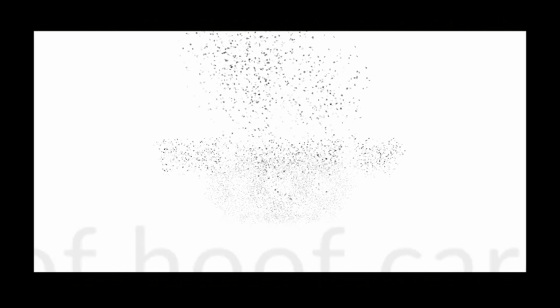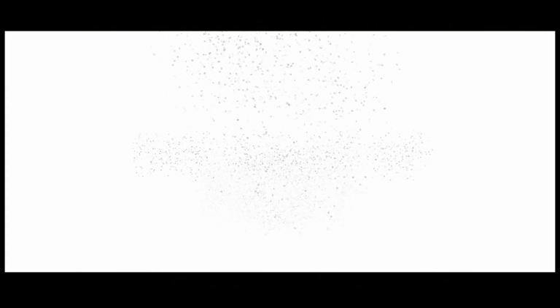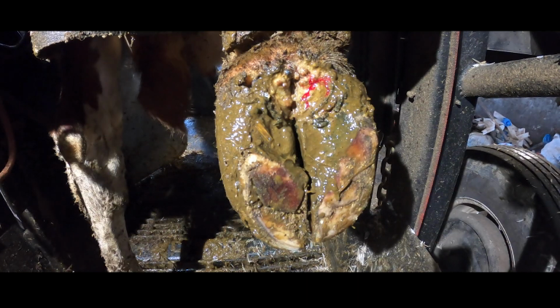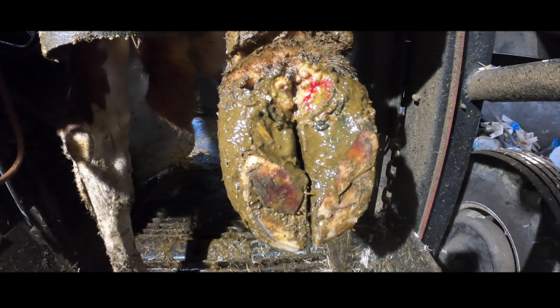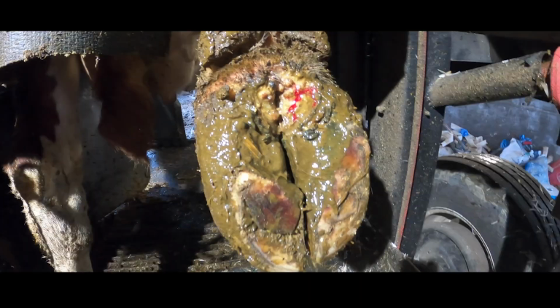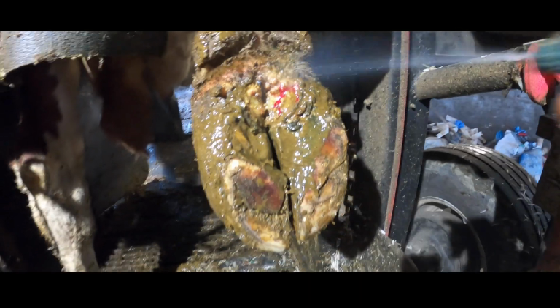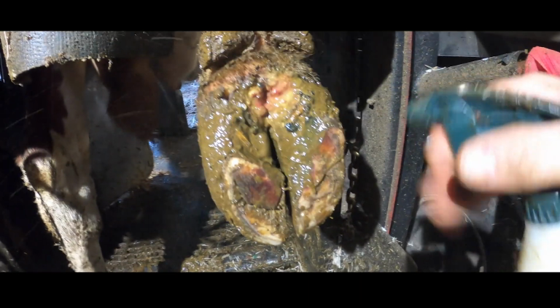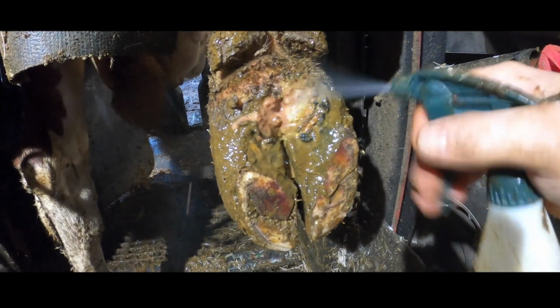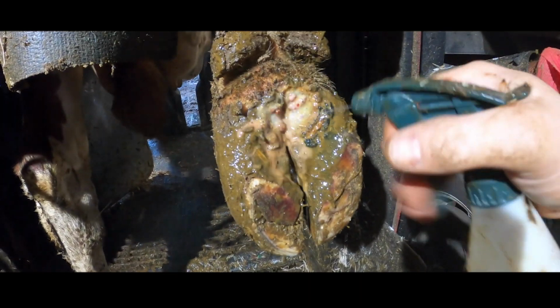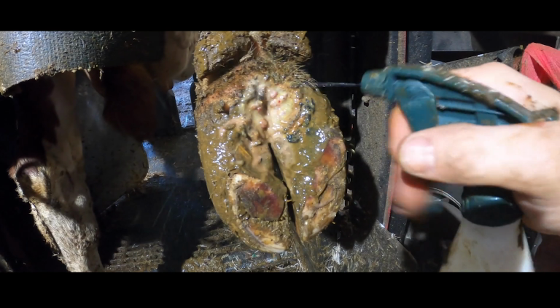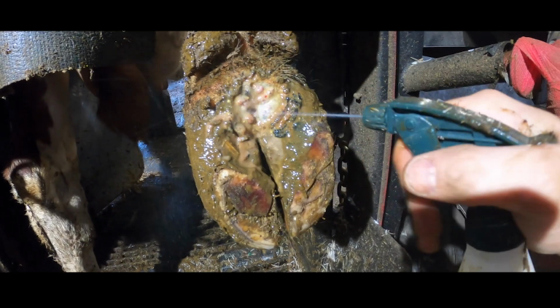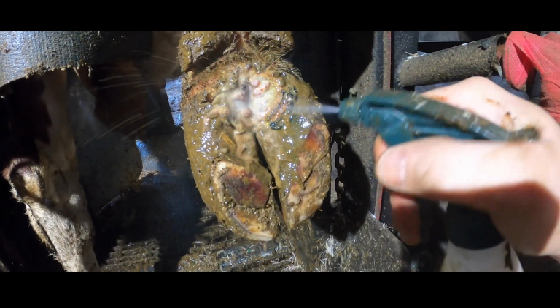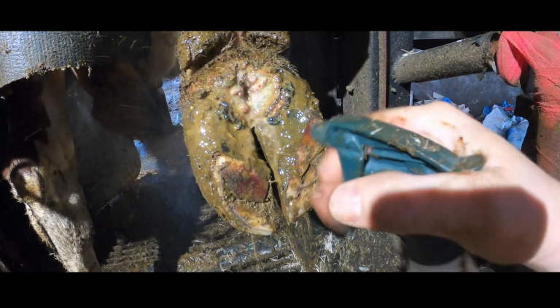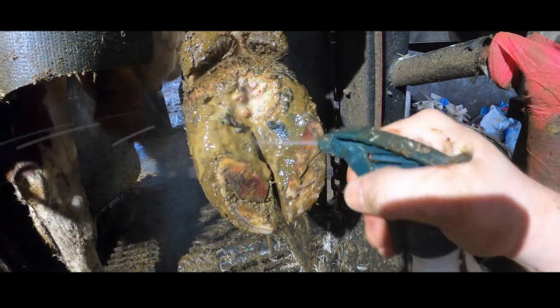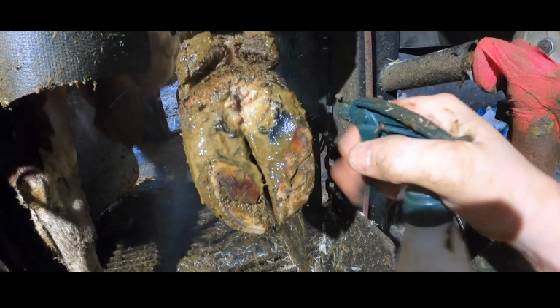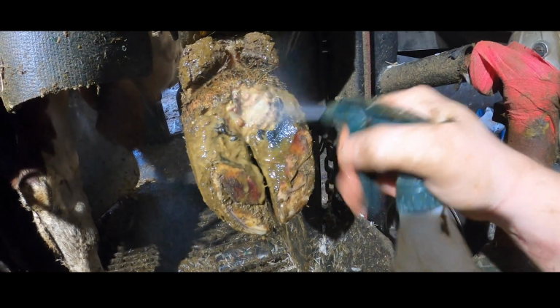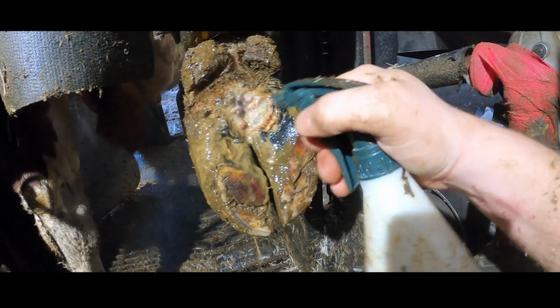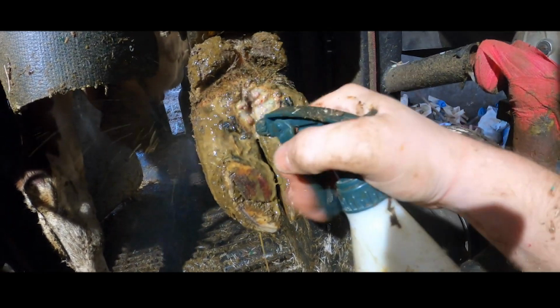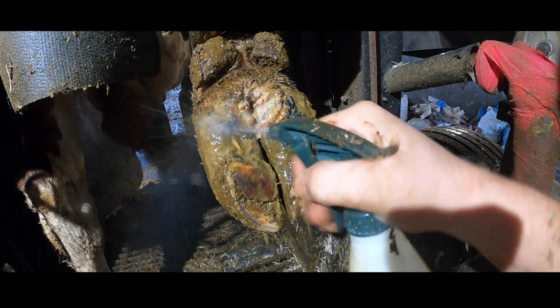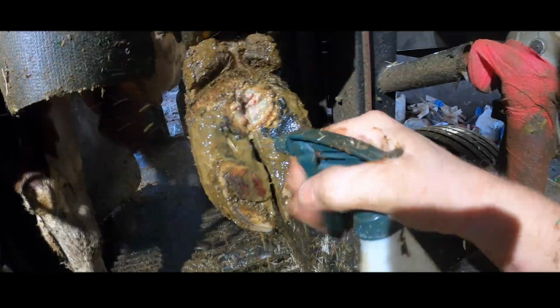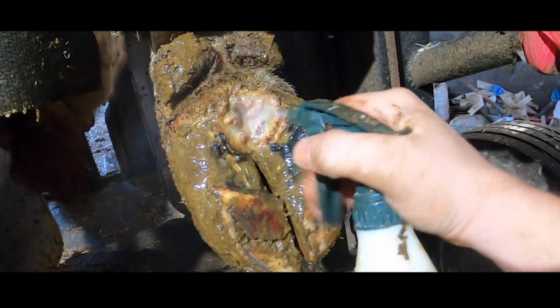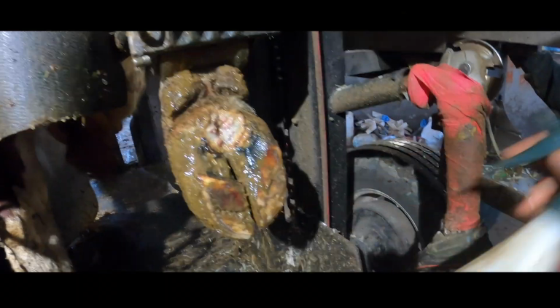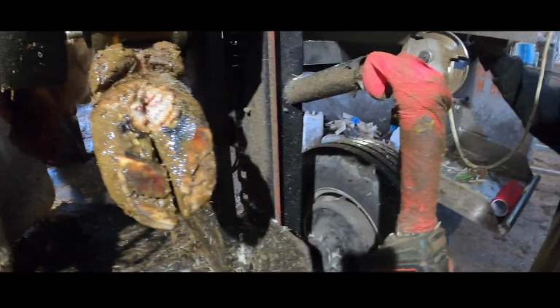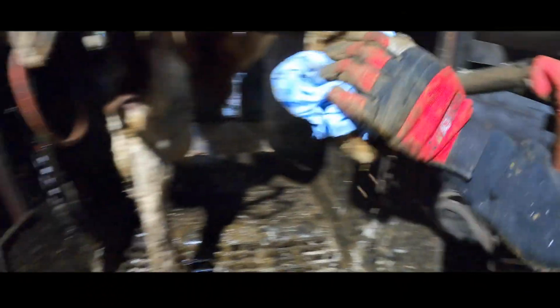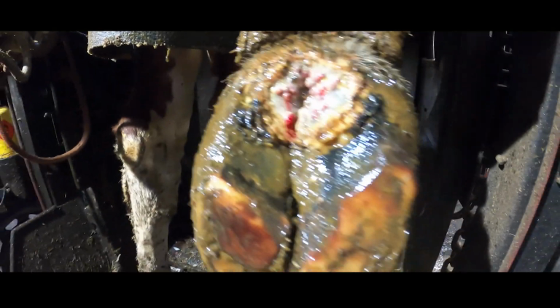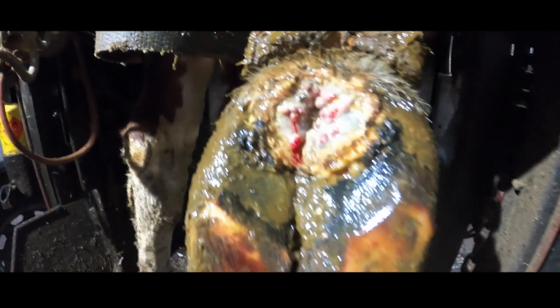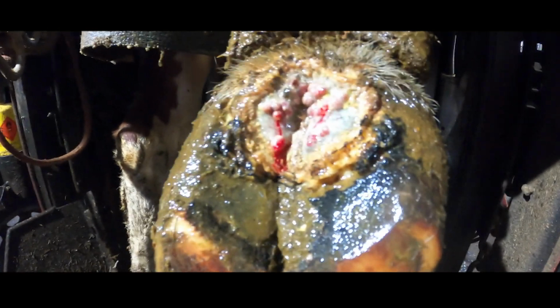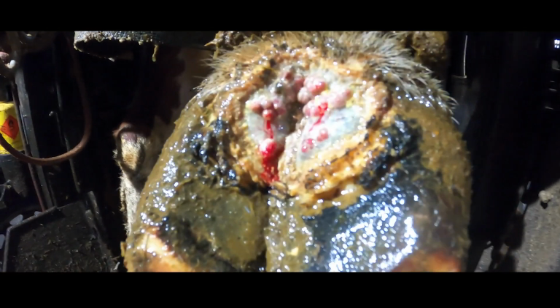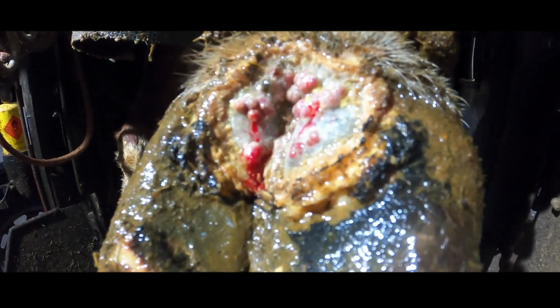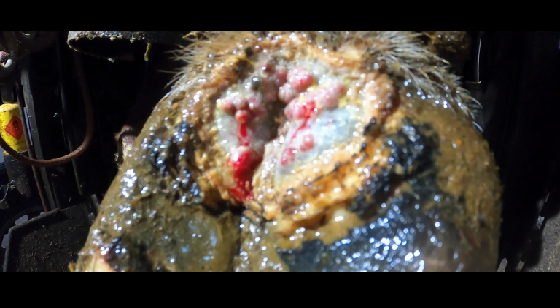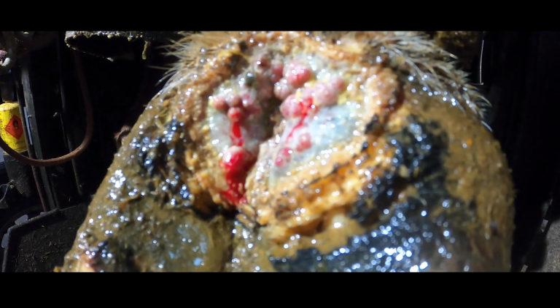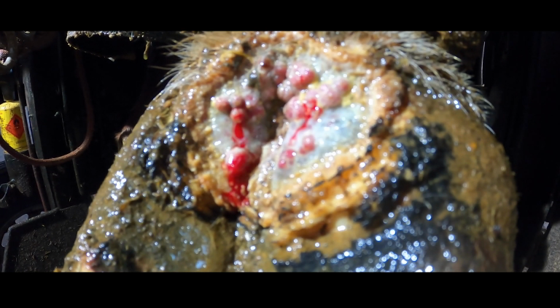As soon as we saw Cow 435 walking, we knew there was going to be something severe wrong with her back right foot. So when we got her in the crush and lifted it up, there was no surprise that this digital dermatitis lesion was really, really causing her pain.